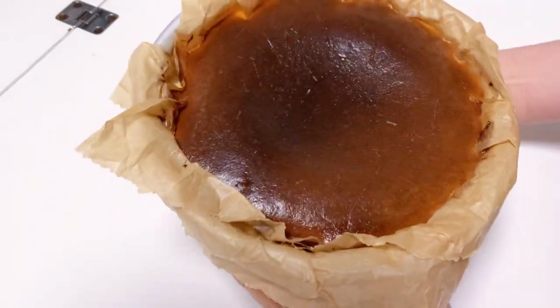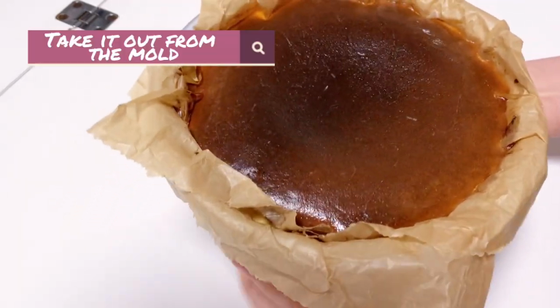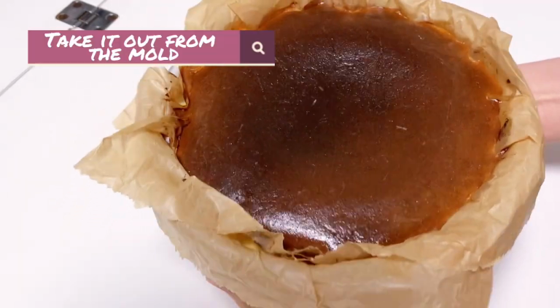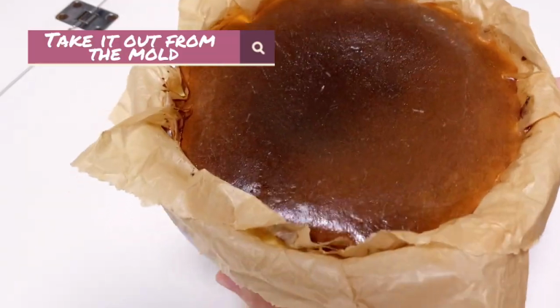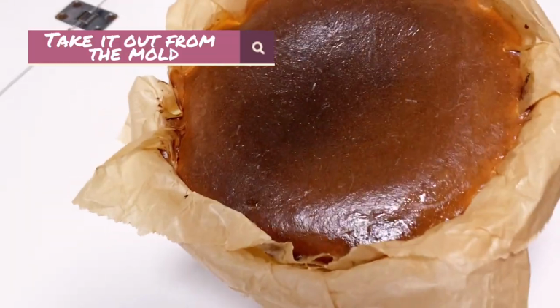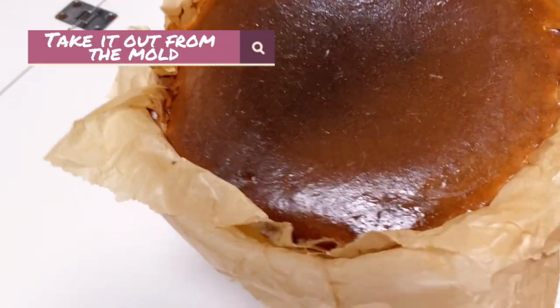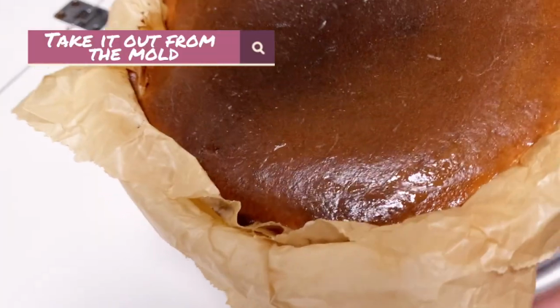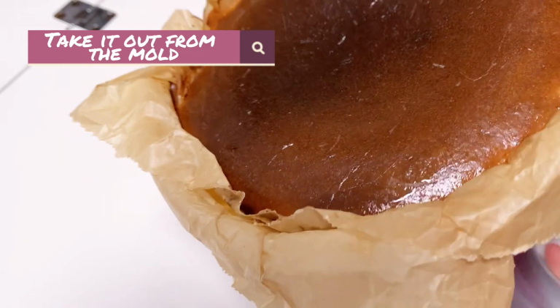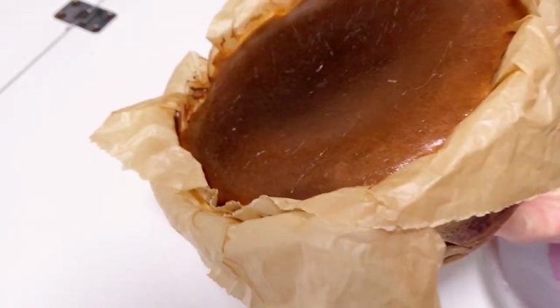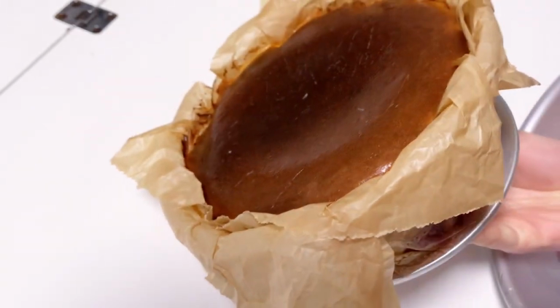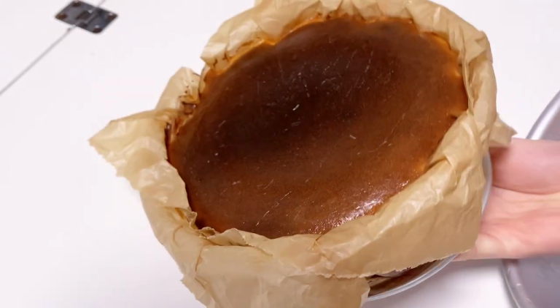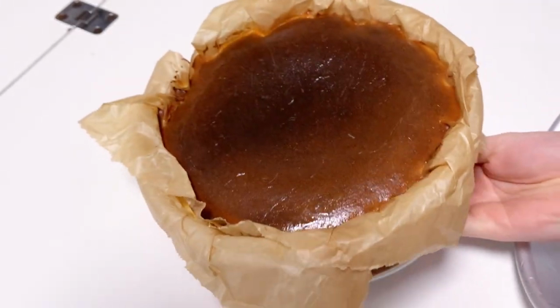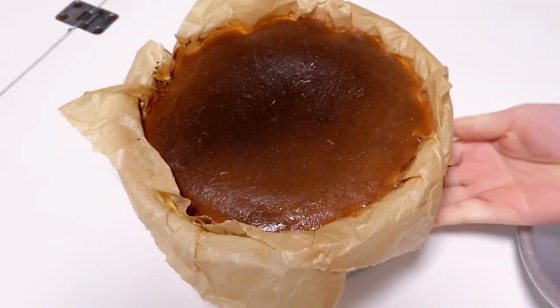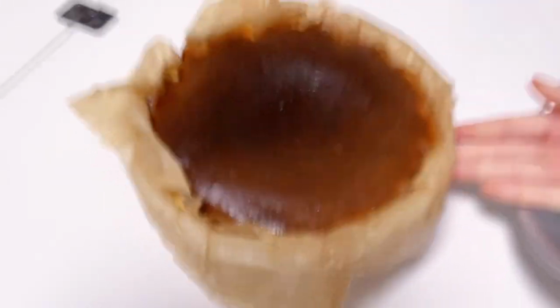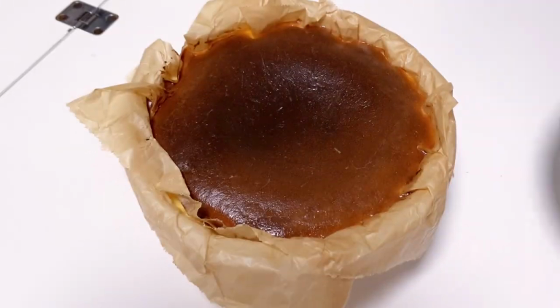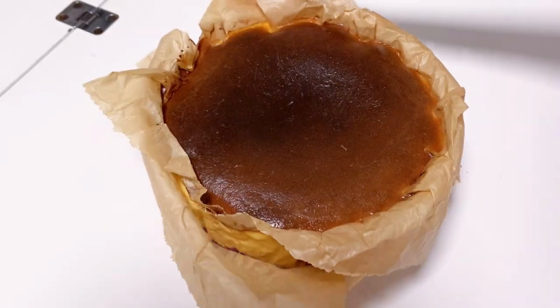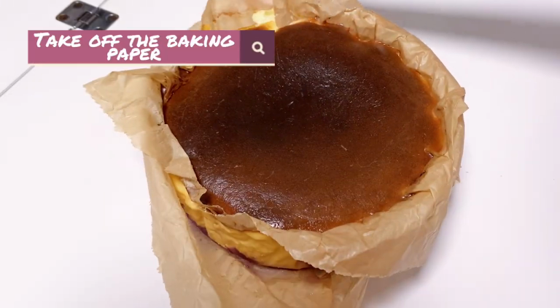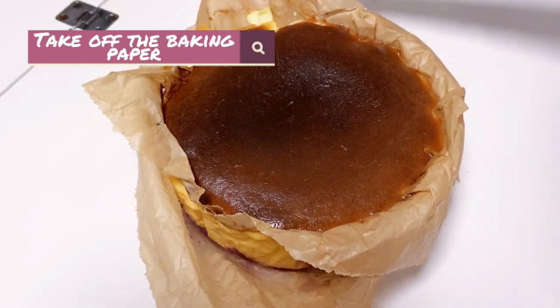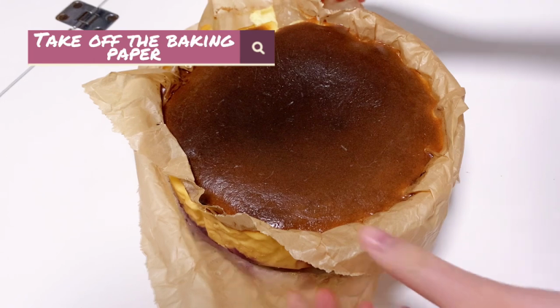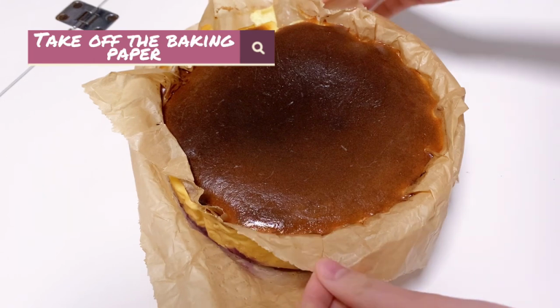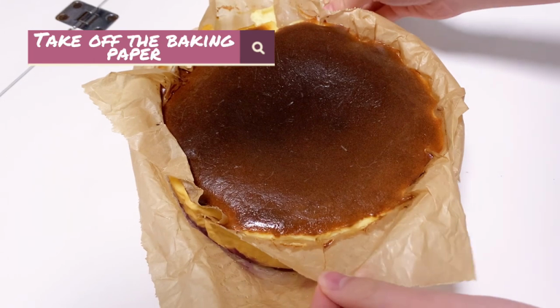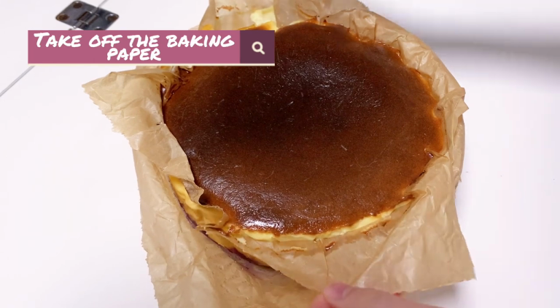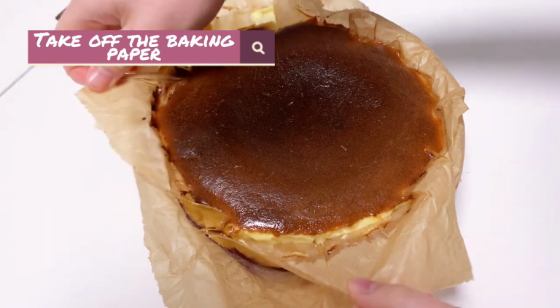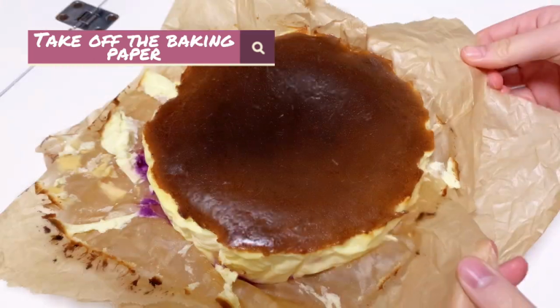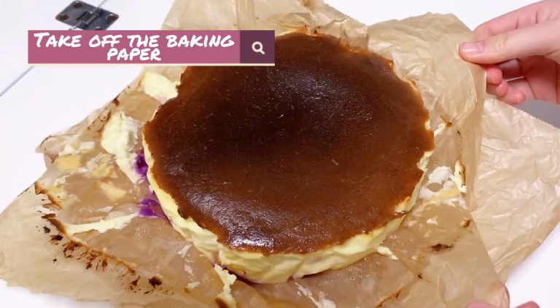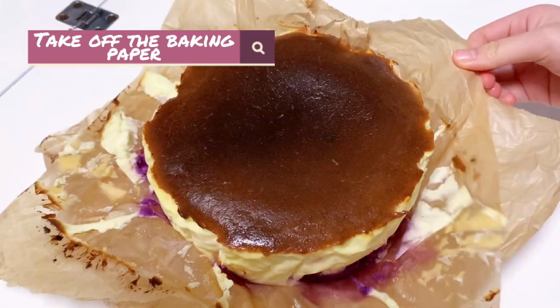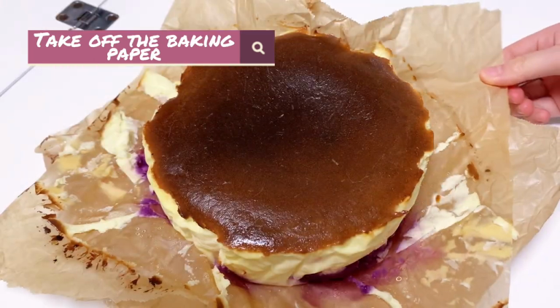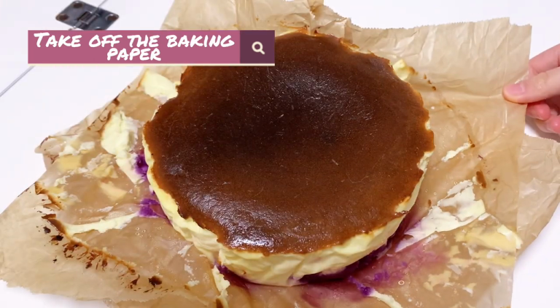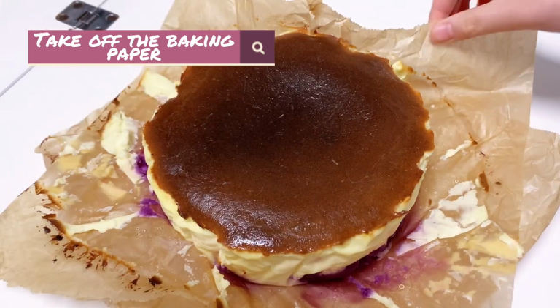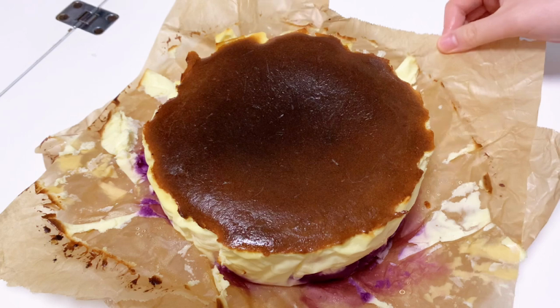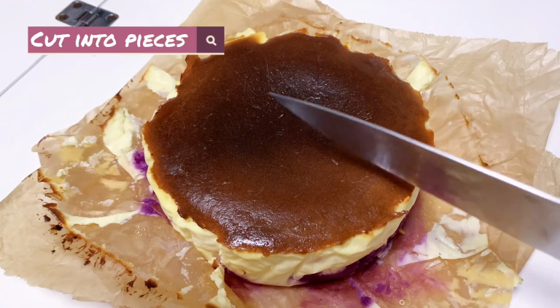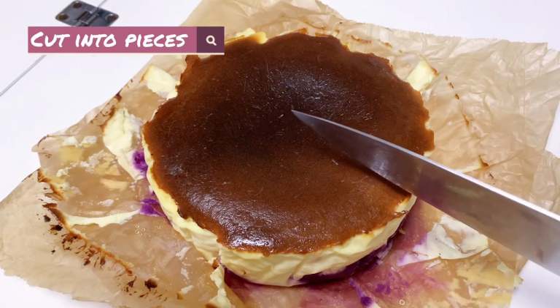Take it out from the mold. Take out the baking paper. Cut it into pieces.